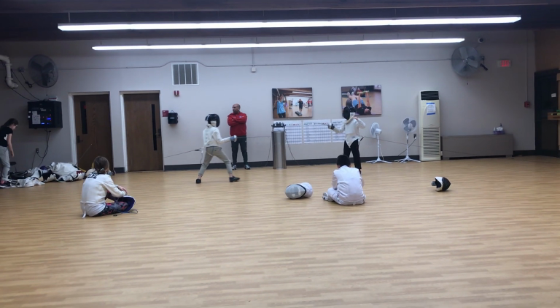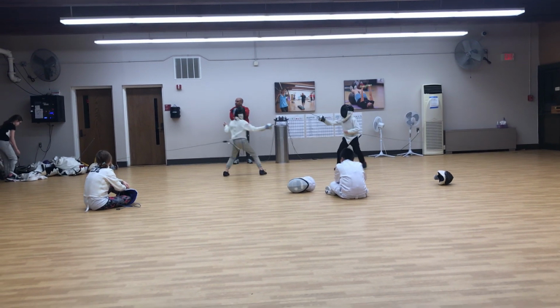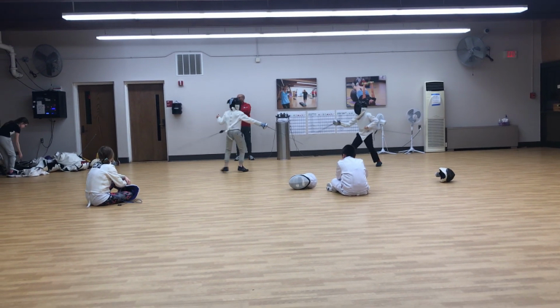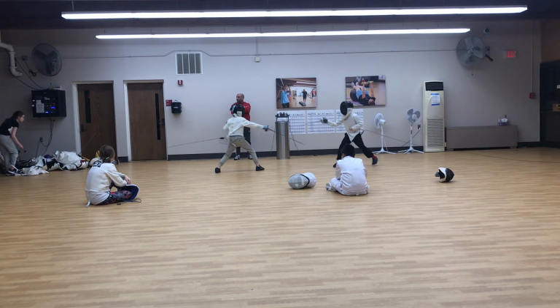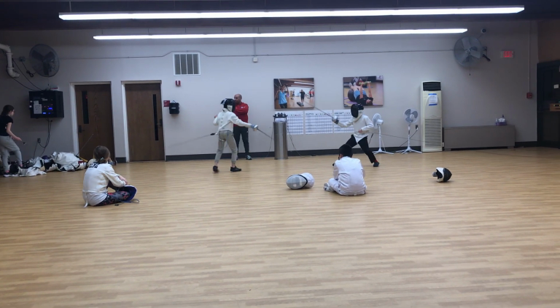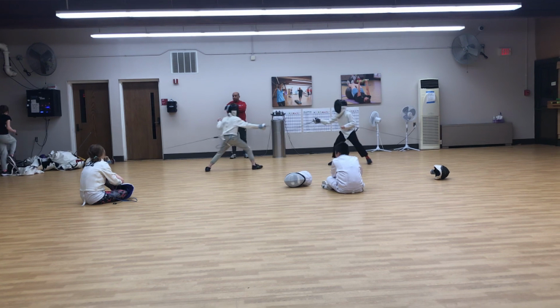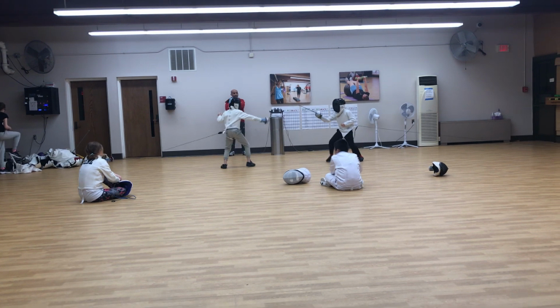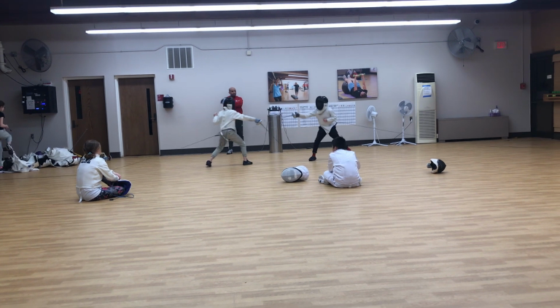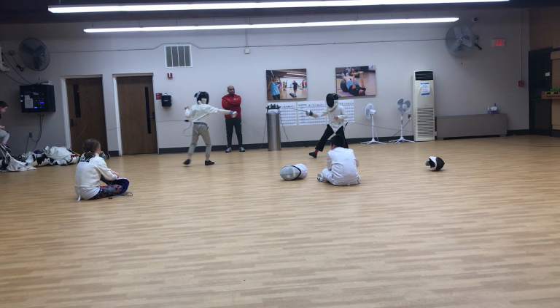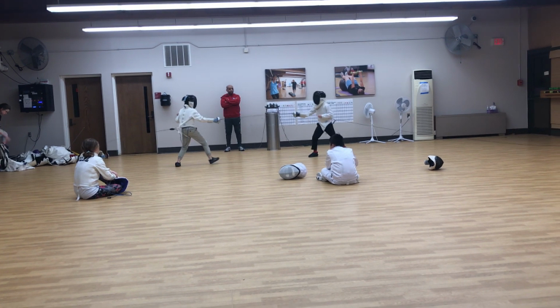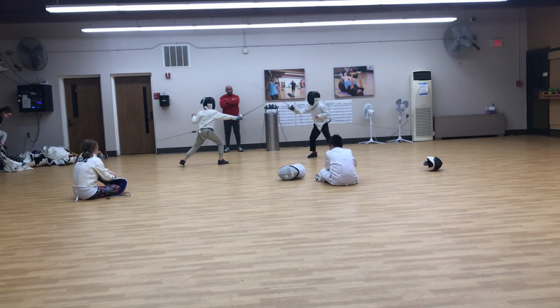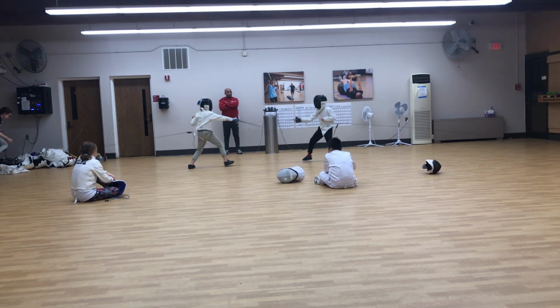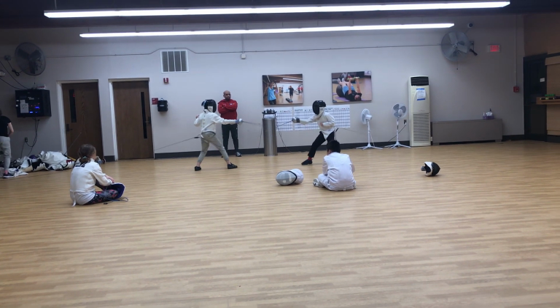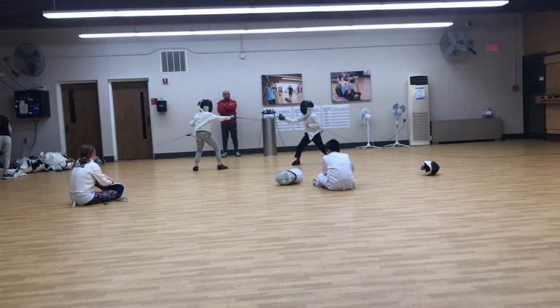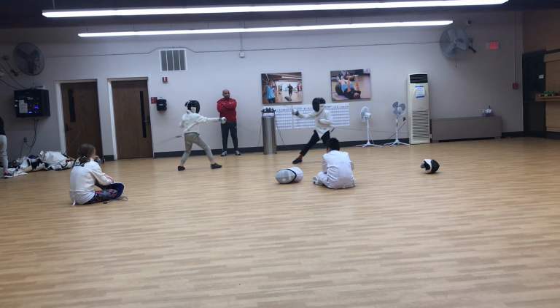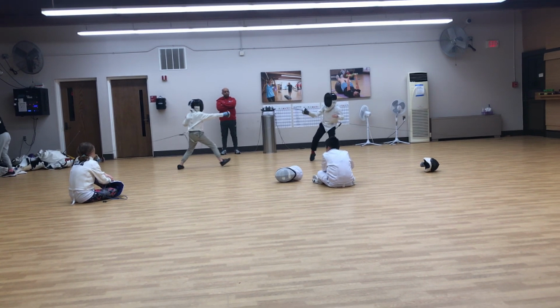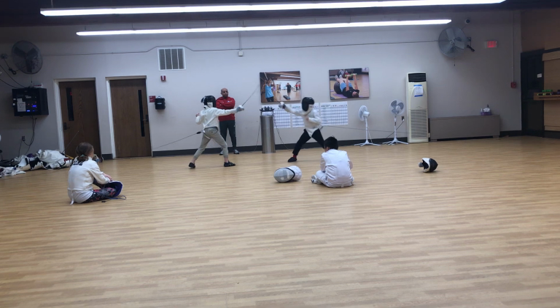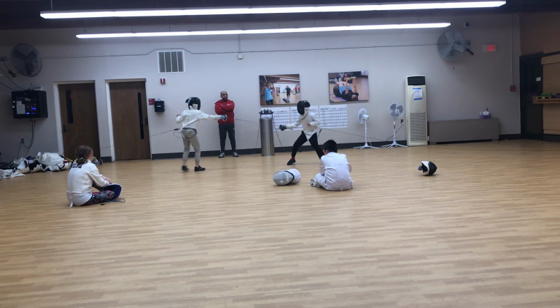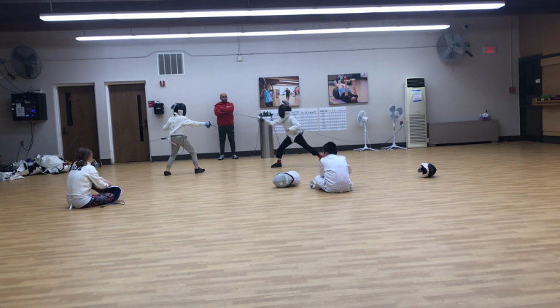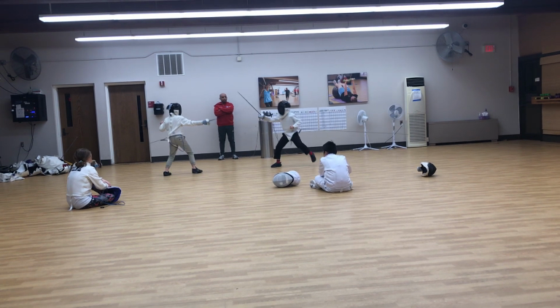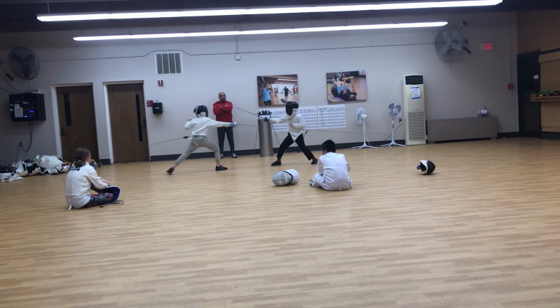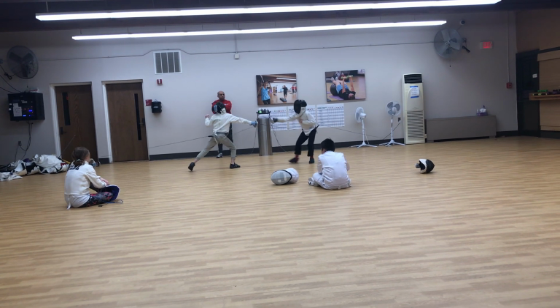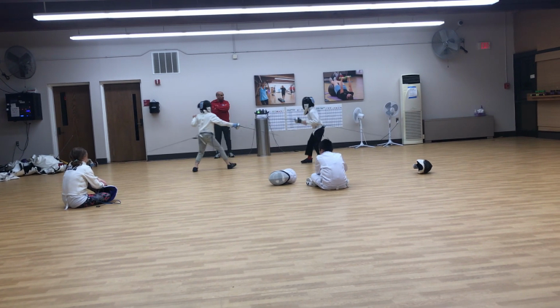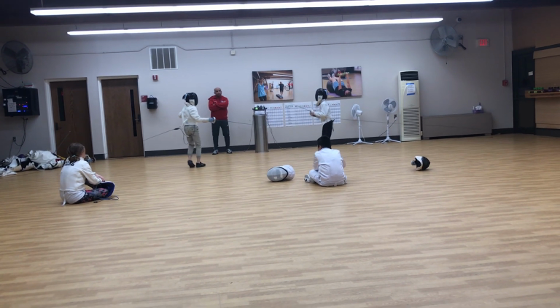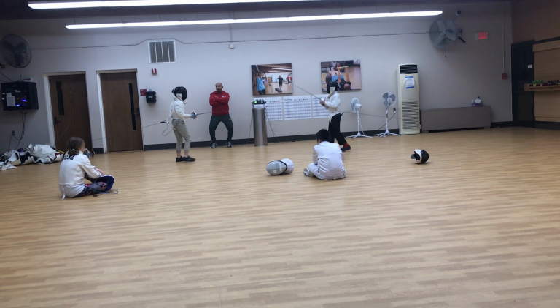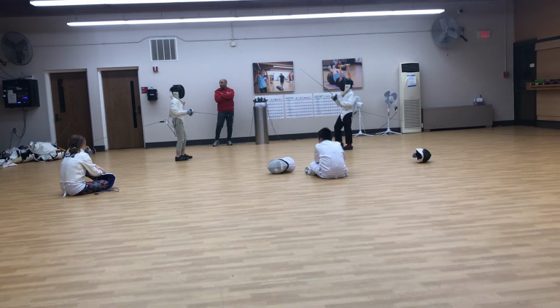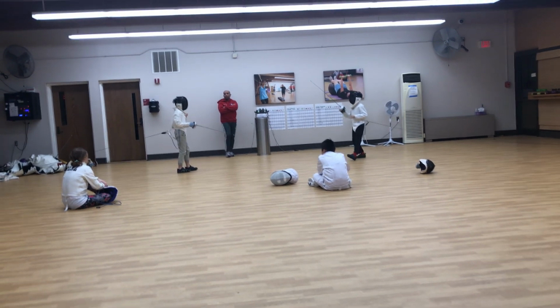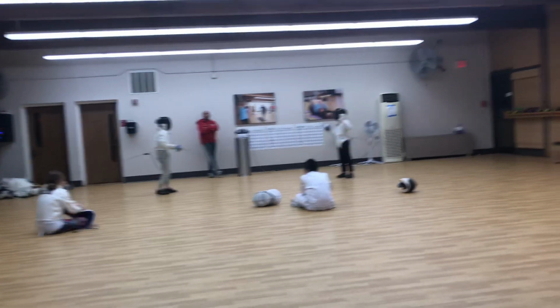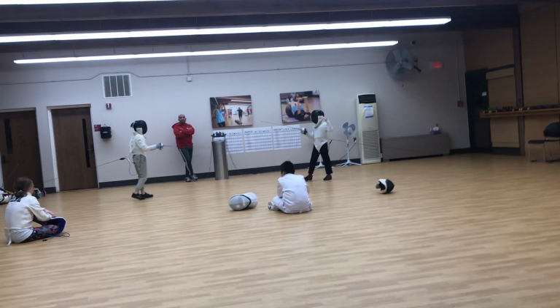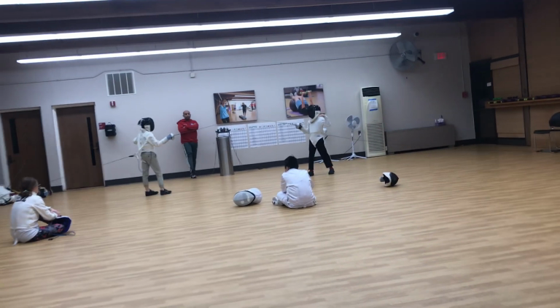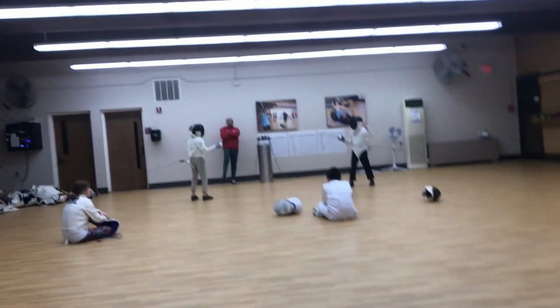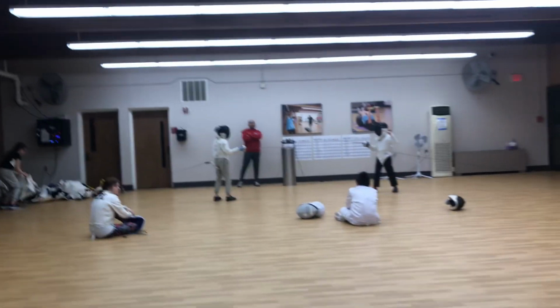Pull it away and take the other one from behind you. 2-0, good job. 1-0. 2-0. 1-0. Ready, thanks.